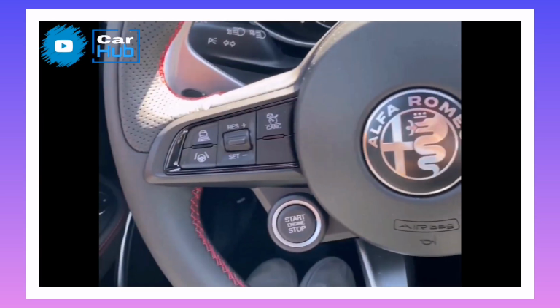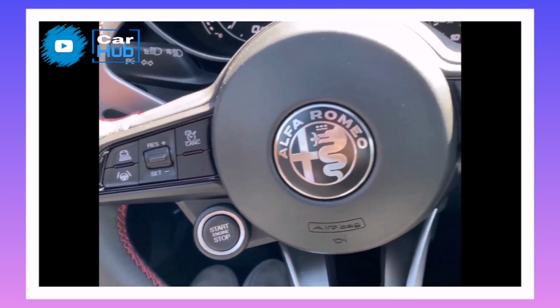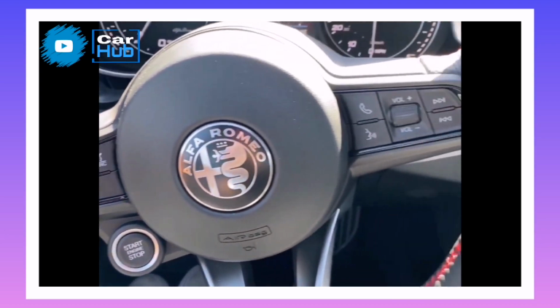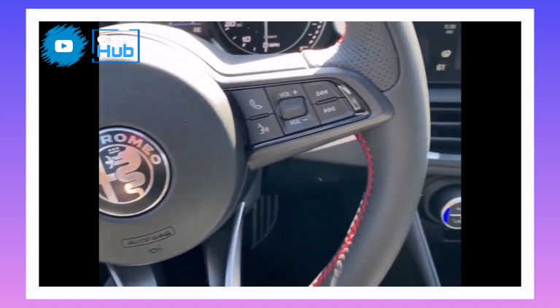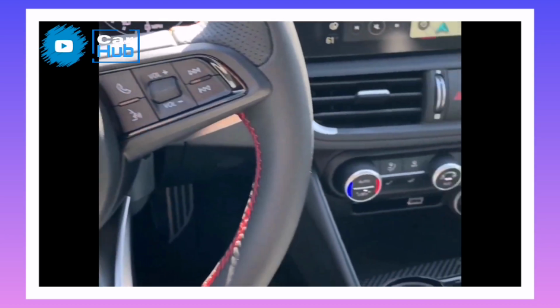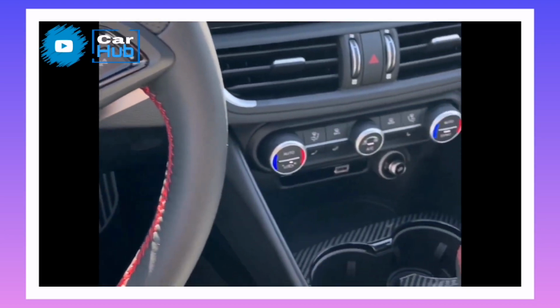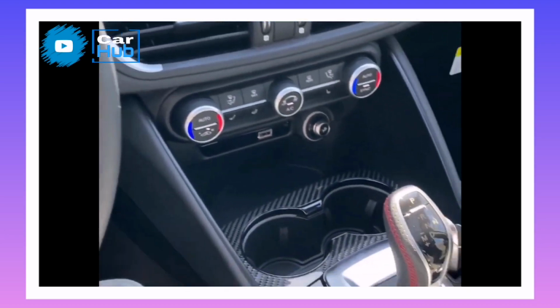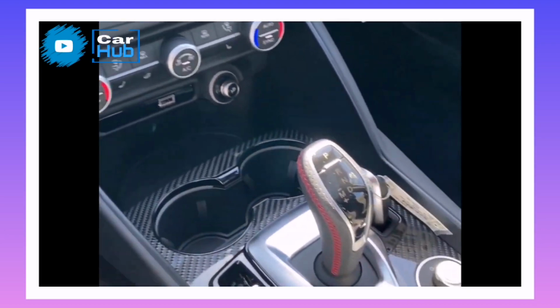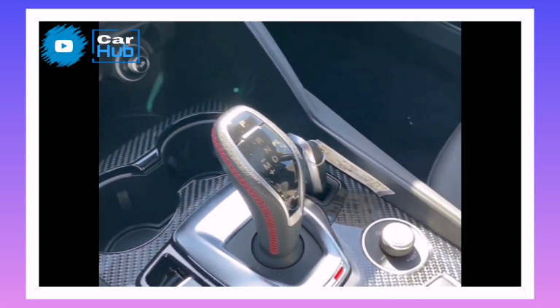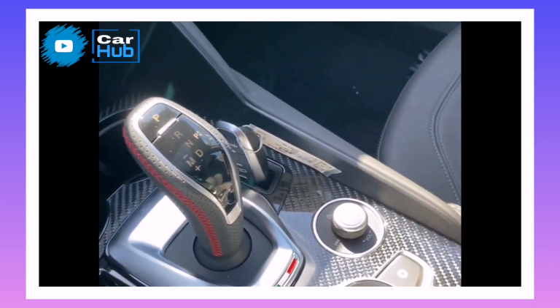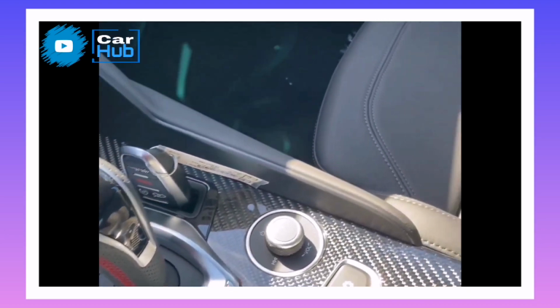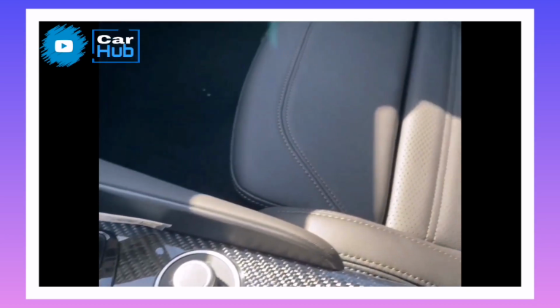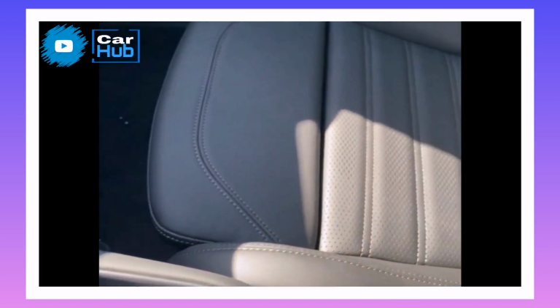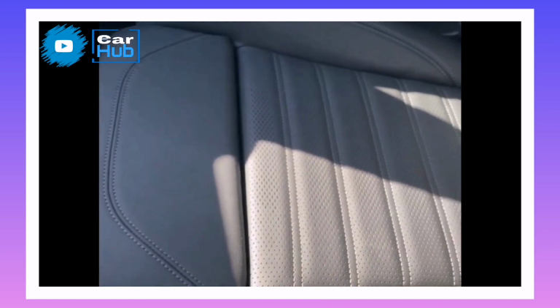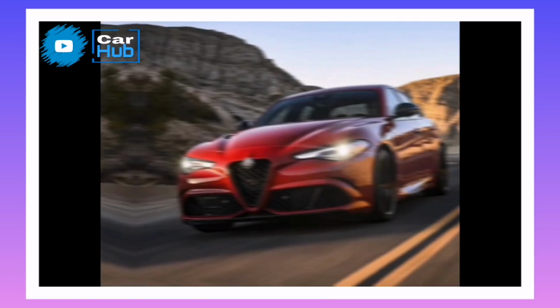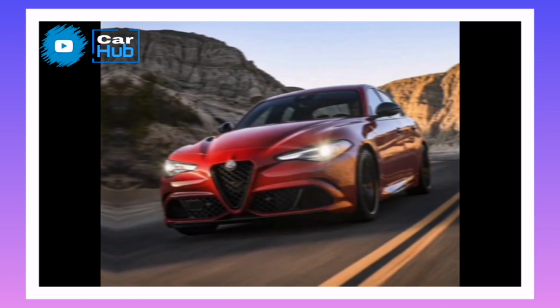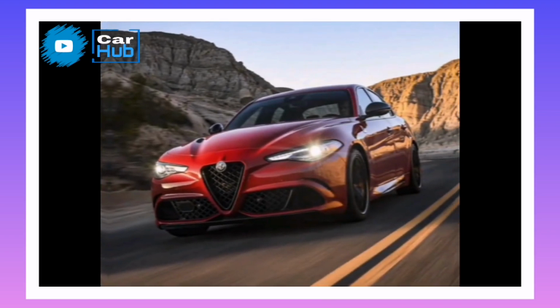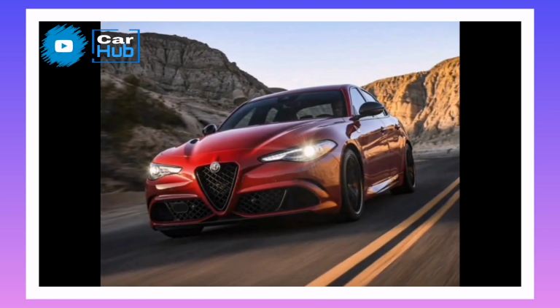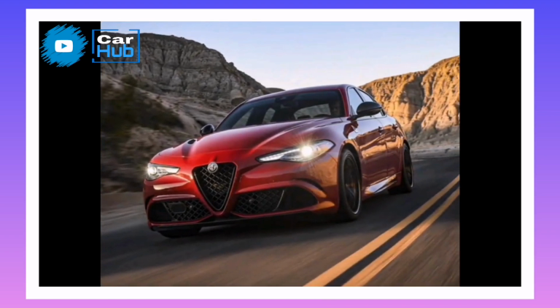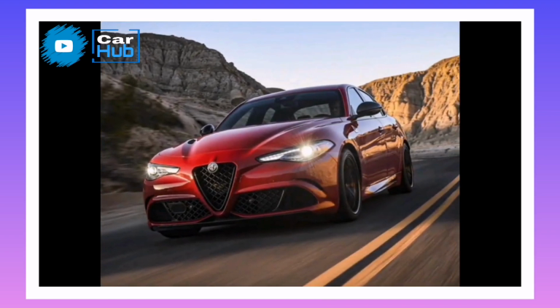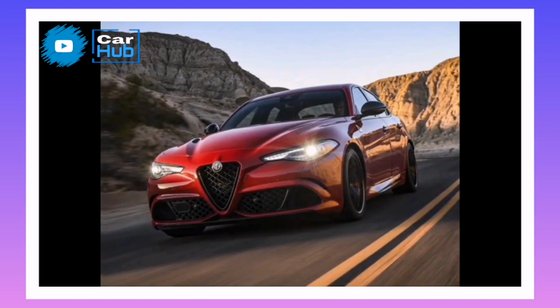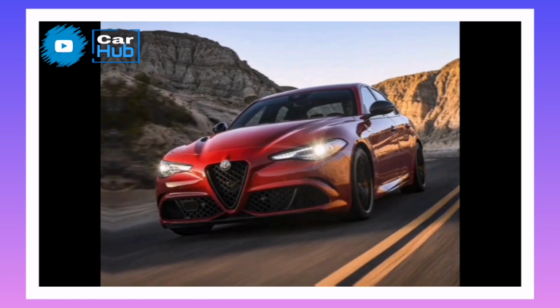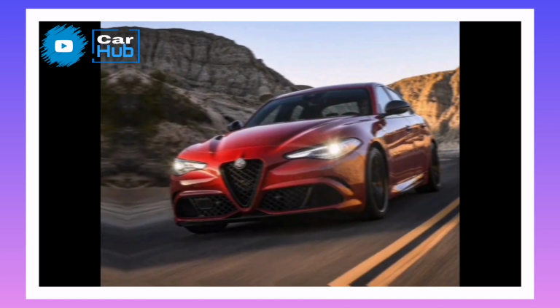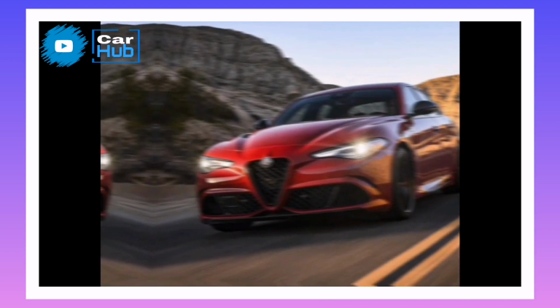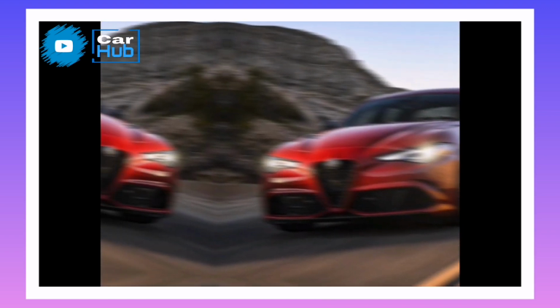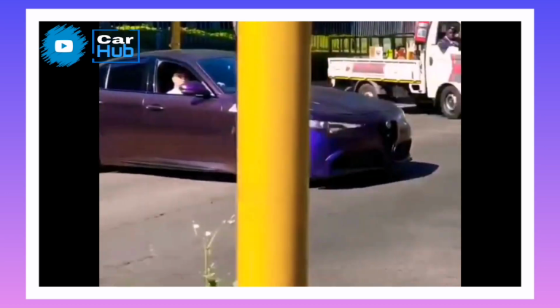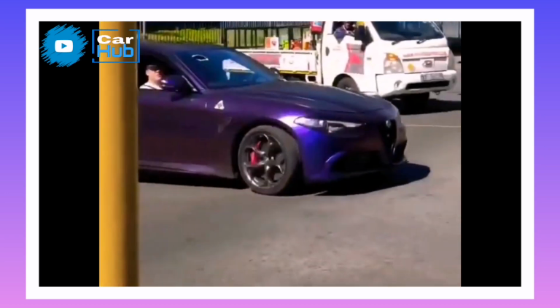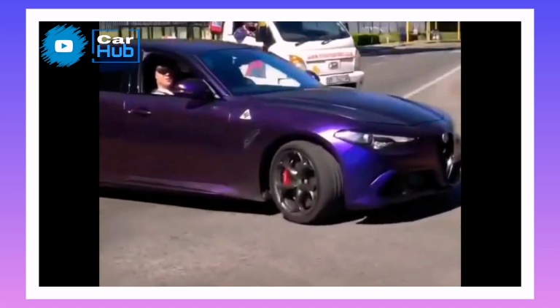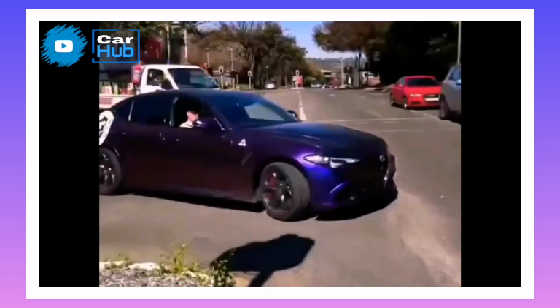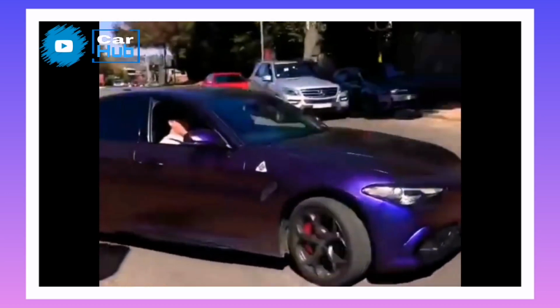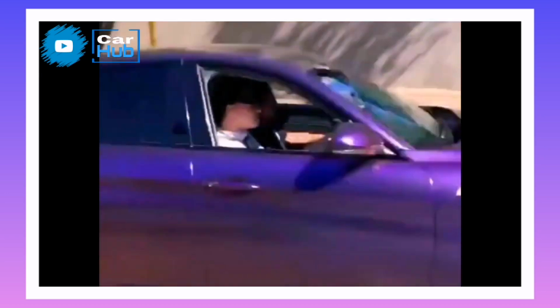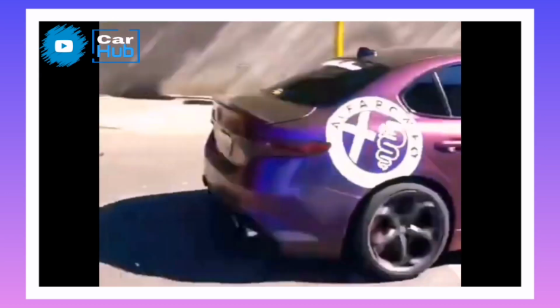Although it hasn't had a styling update since it was launched as a 2018 model, the Giulia remains one of the most beautiful cars in the class. Its interior, too, is stylish, even if it lacks the same level of fit and finish as its competitors.